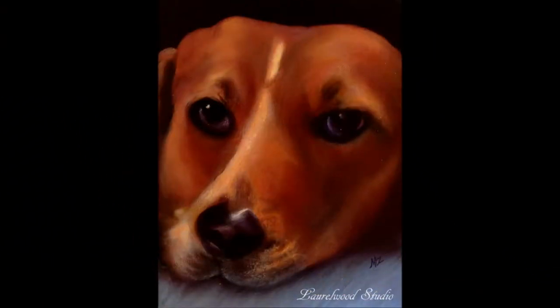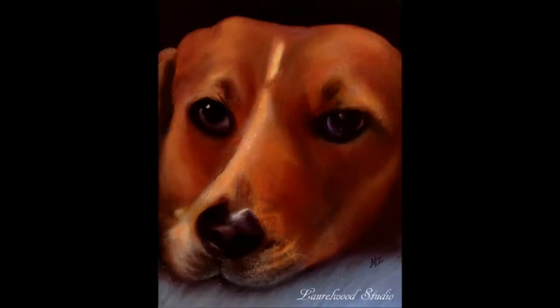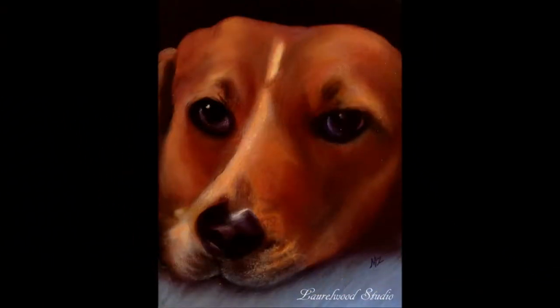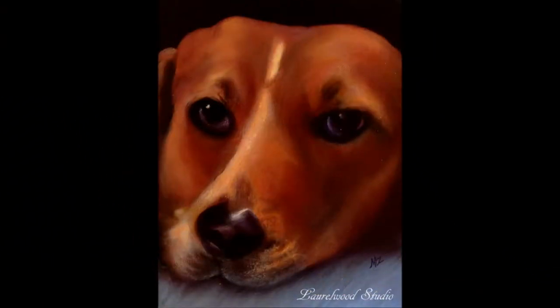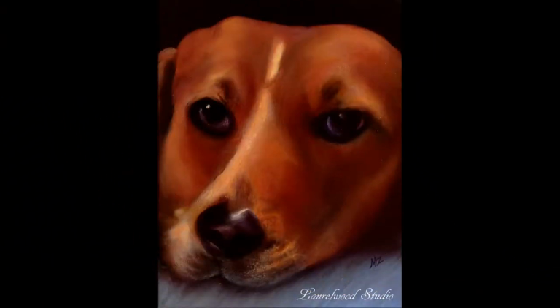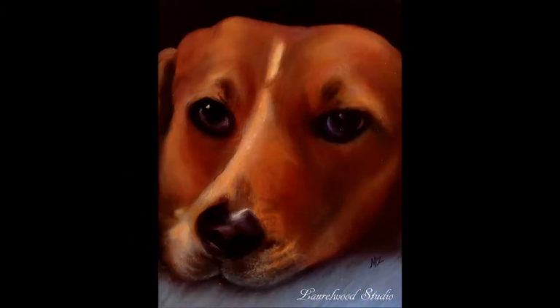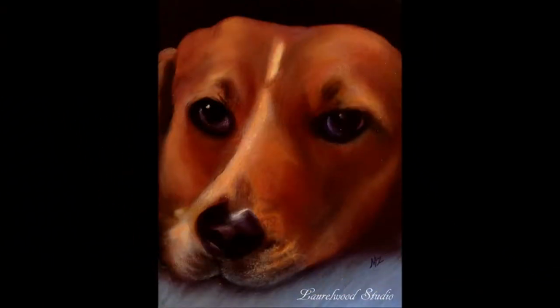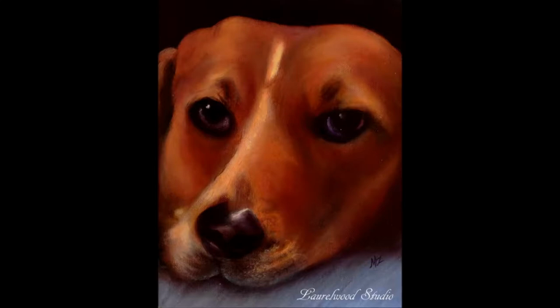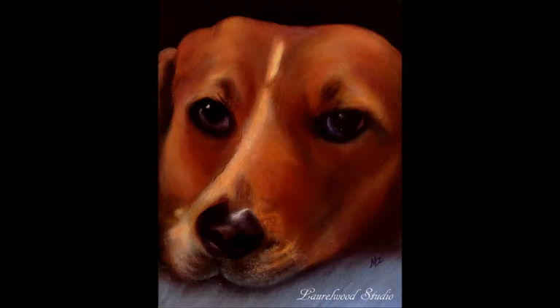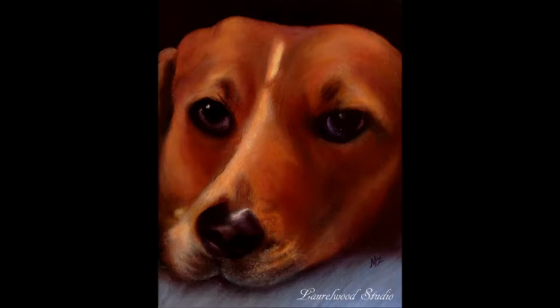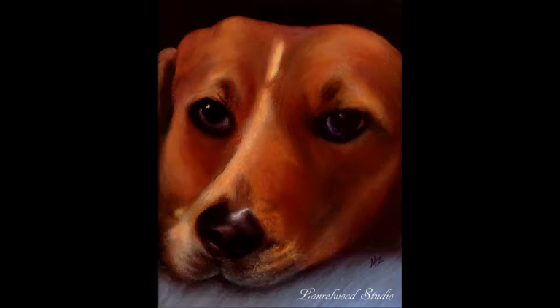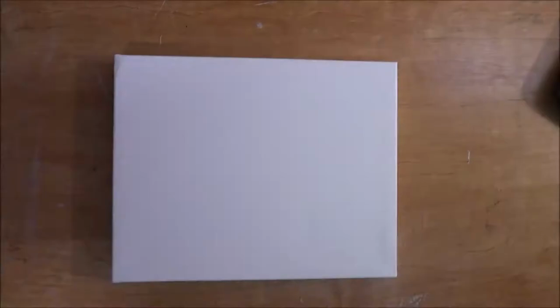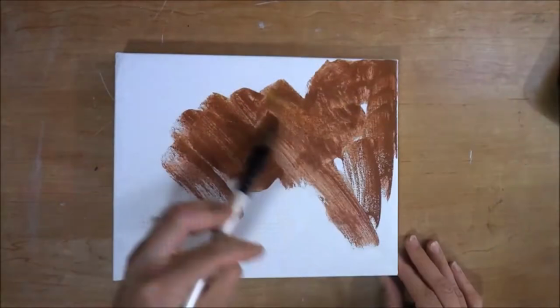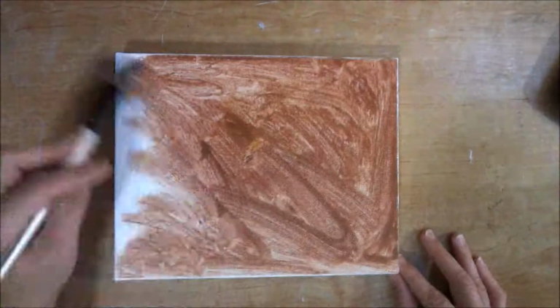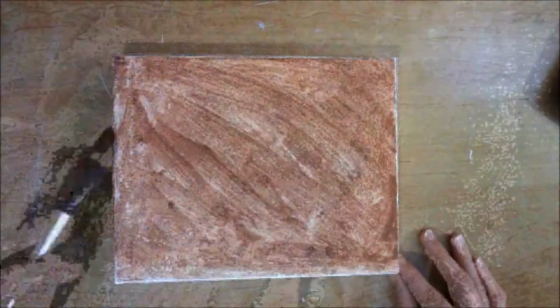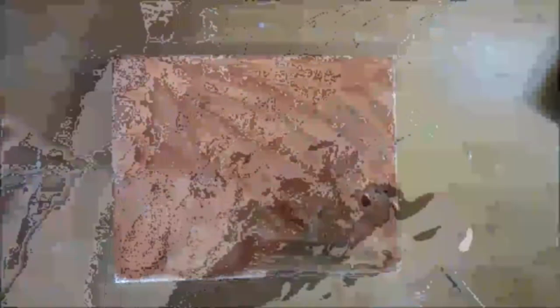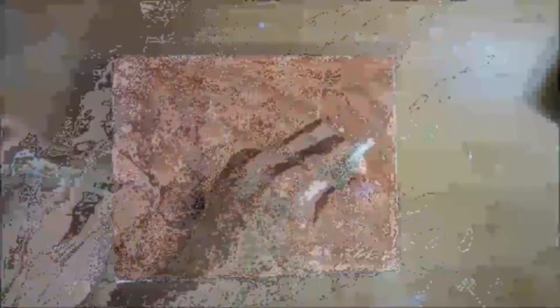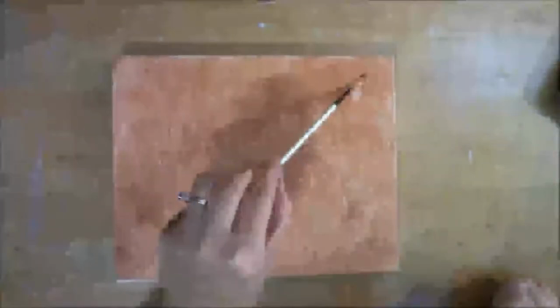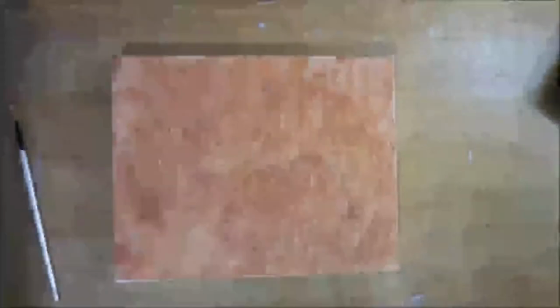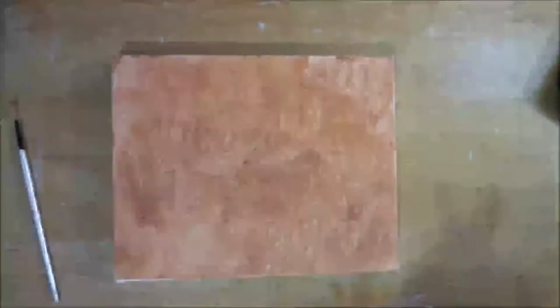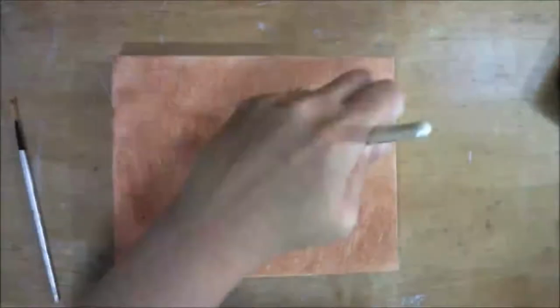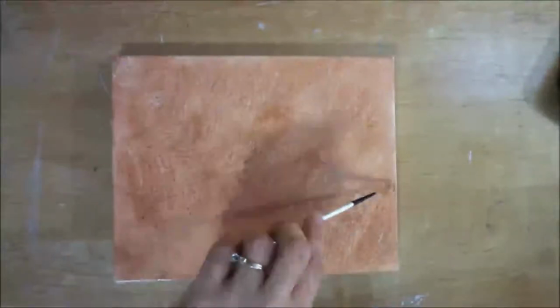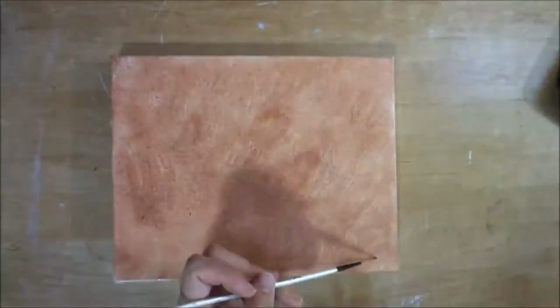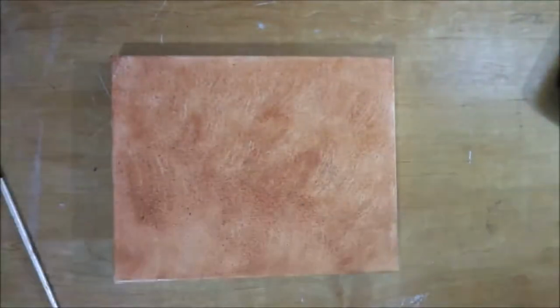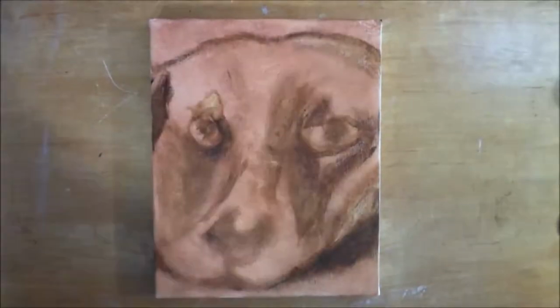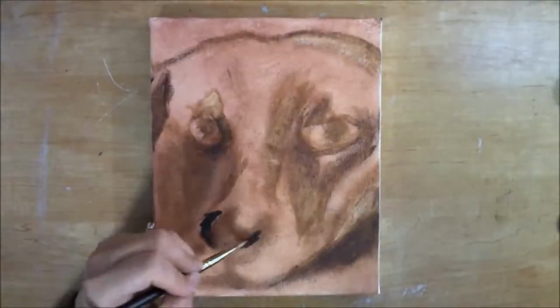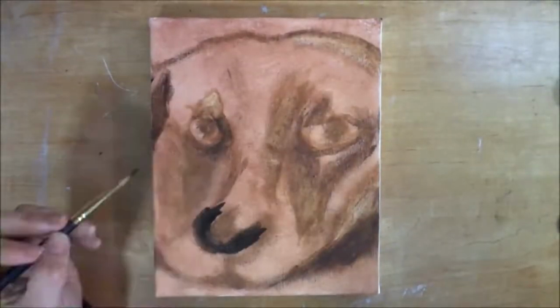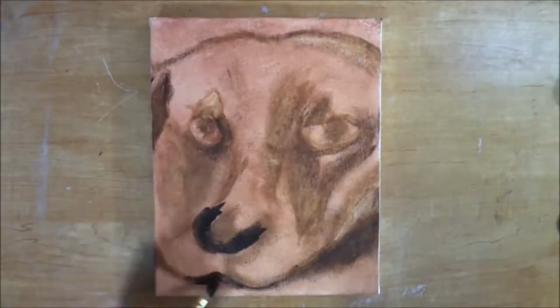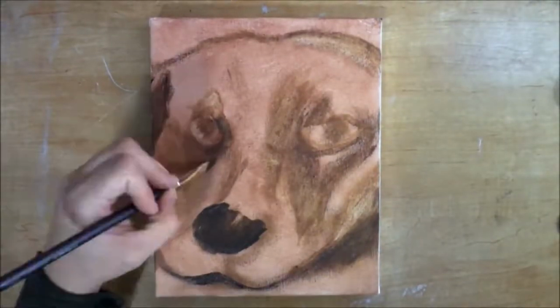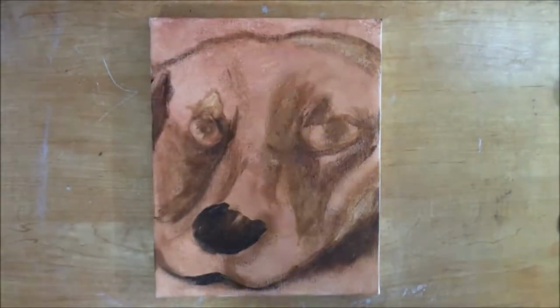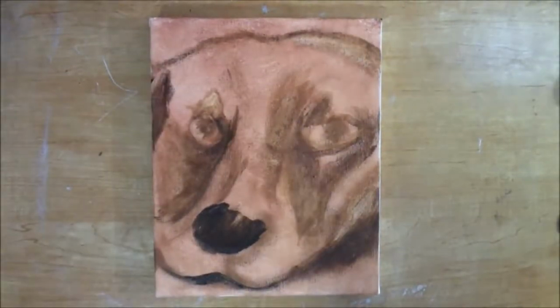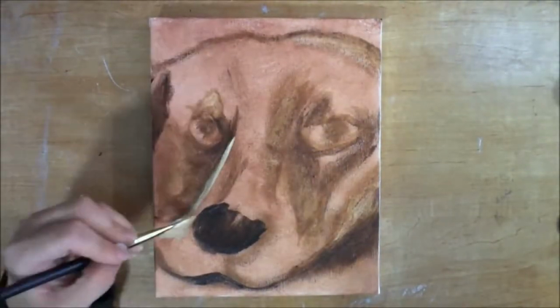Hi guys, thanks for joining me today. I will be doing an oil painting demonstration. First I tone my canvas, then I pick out all the hairs from the mop brush, which is kind of annoying.